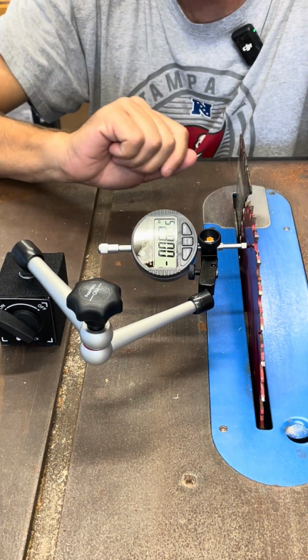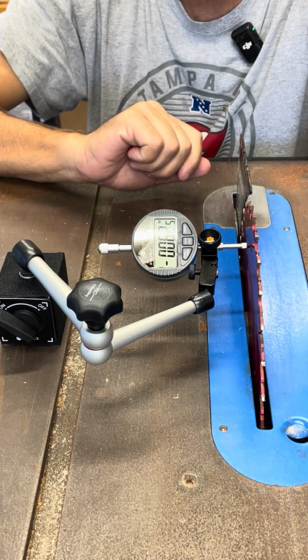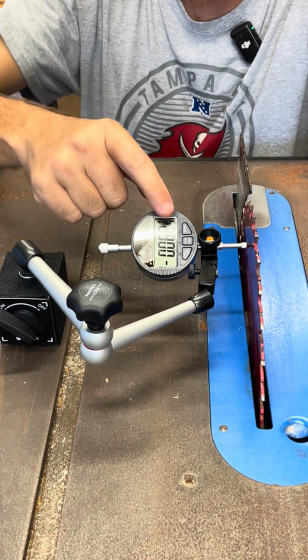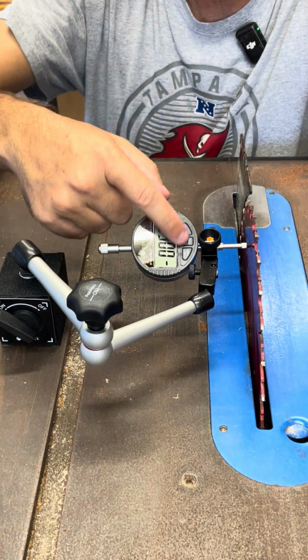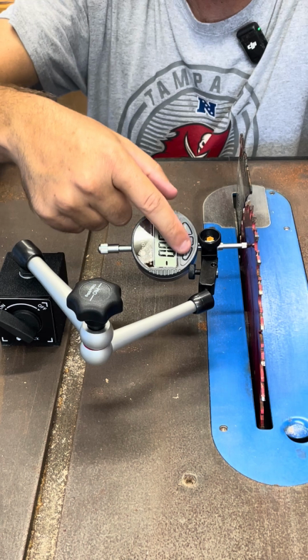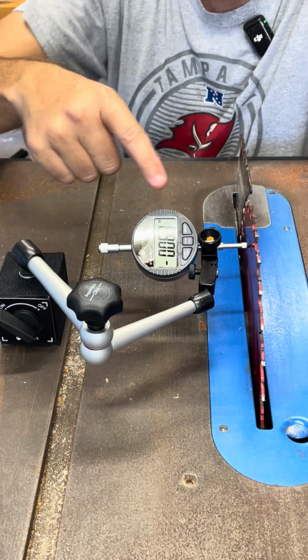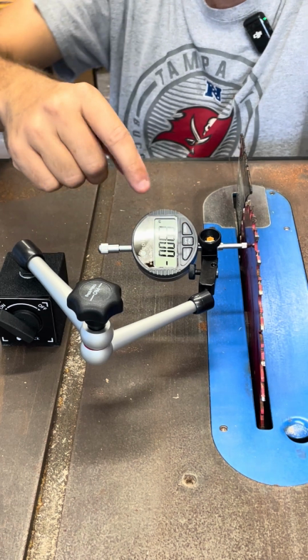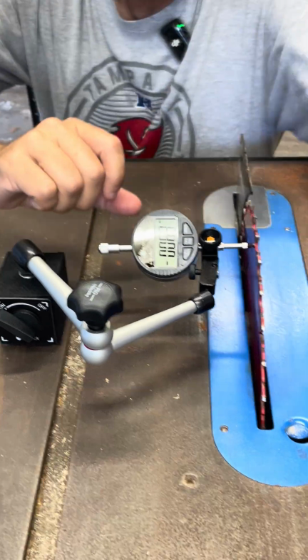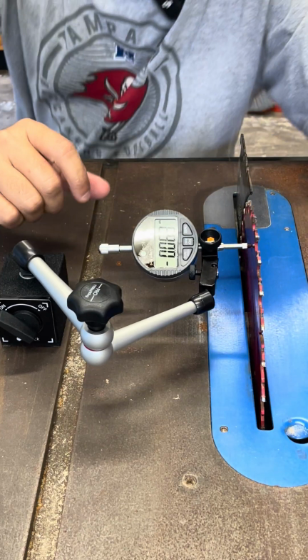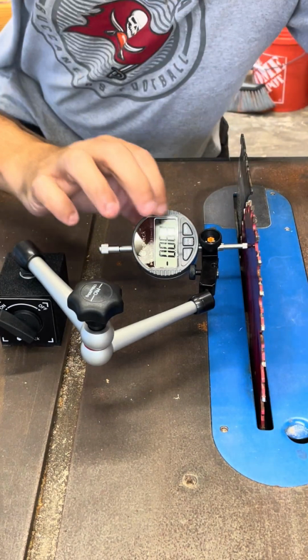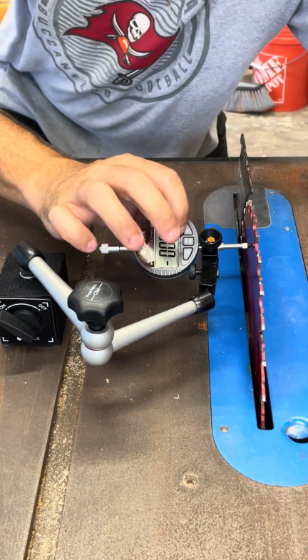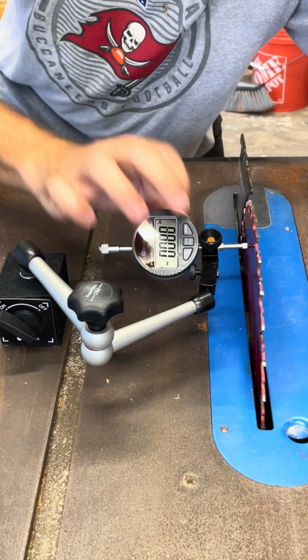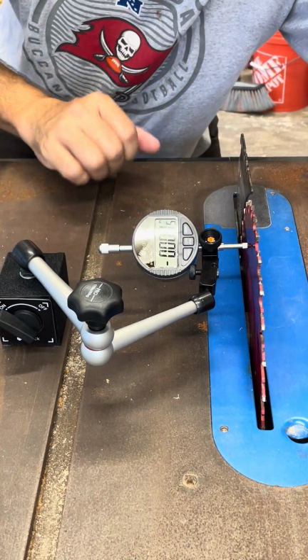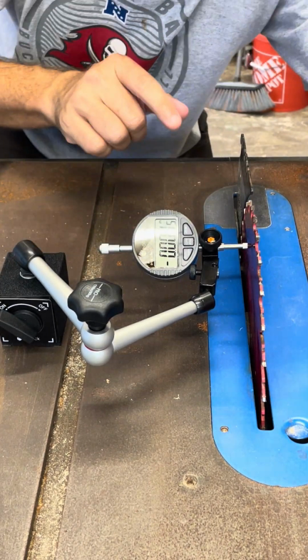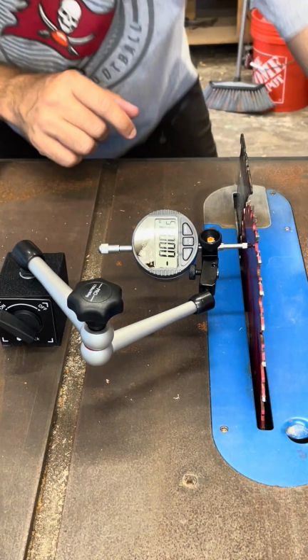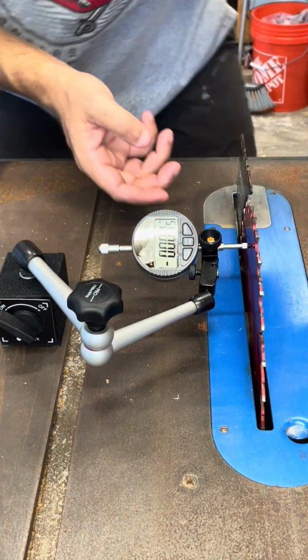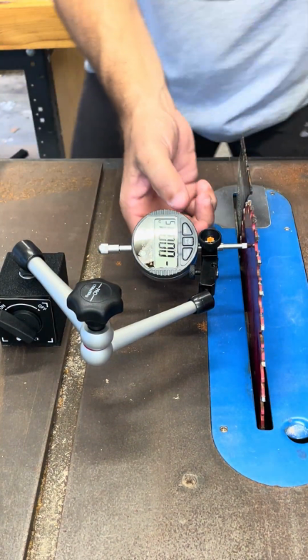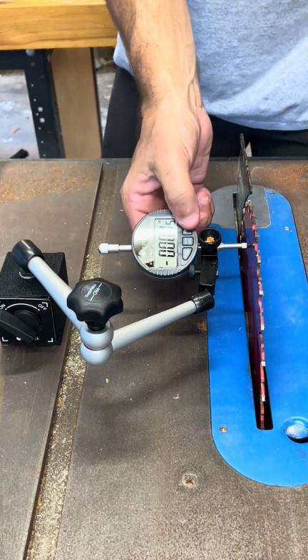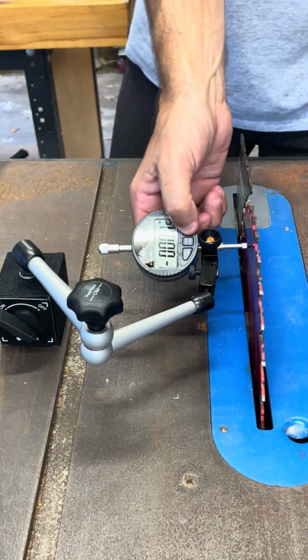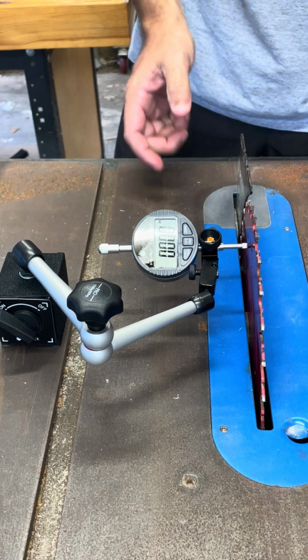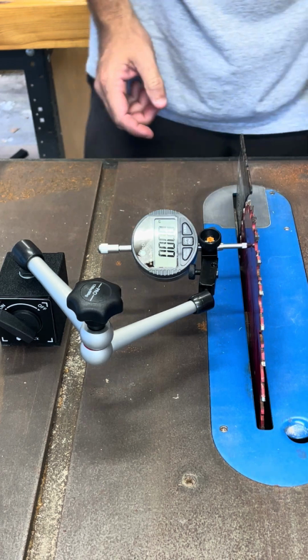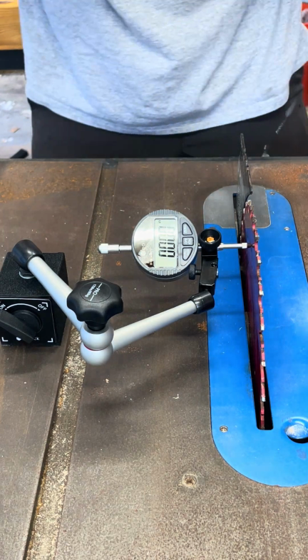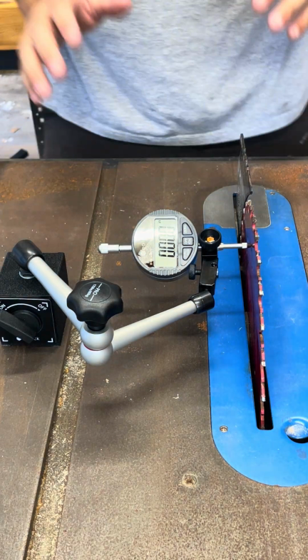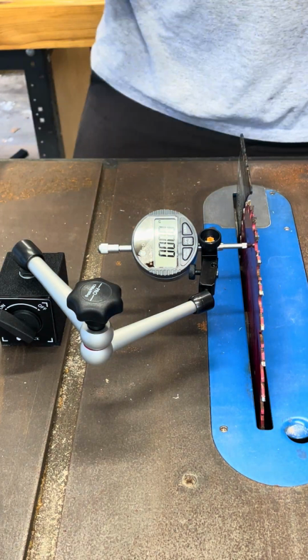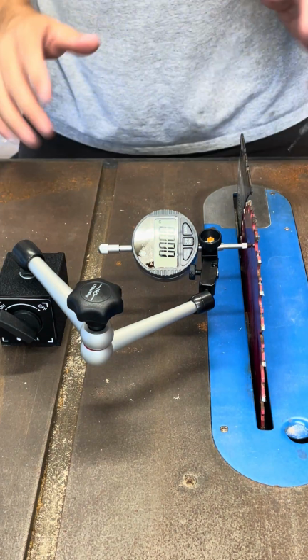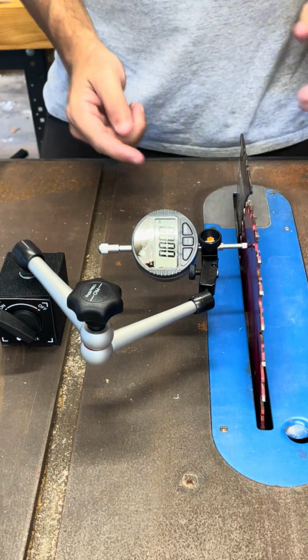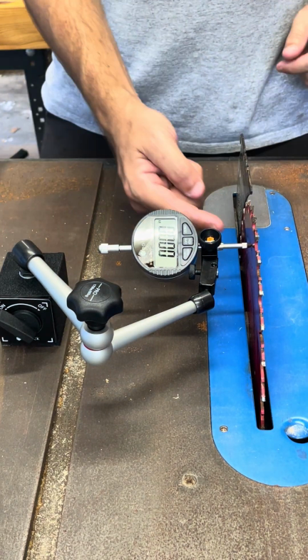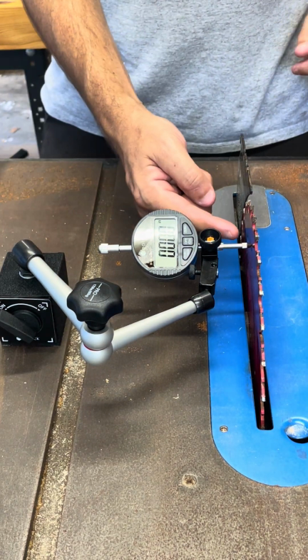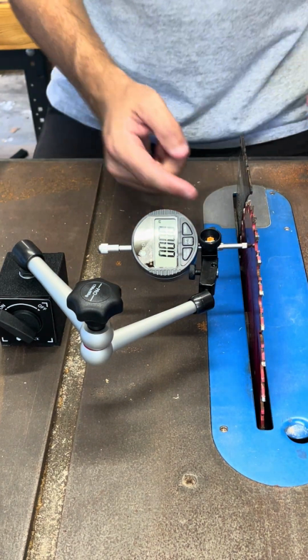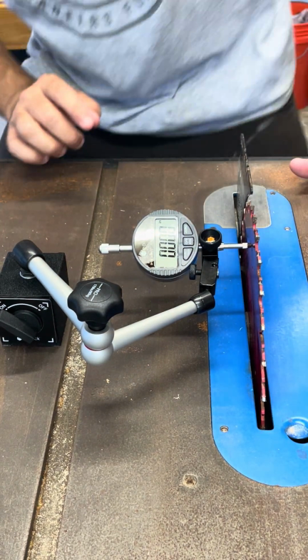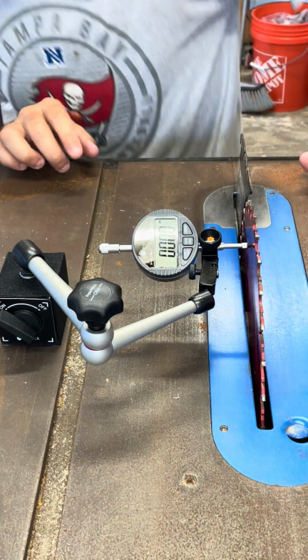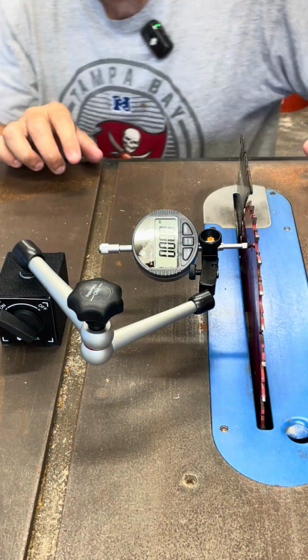All you need to do is there's a zero out button here, and you hit zero and it should reset to just about zero. So now I've got some pressure here — I'm dialed in.